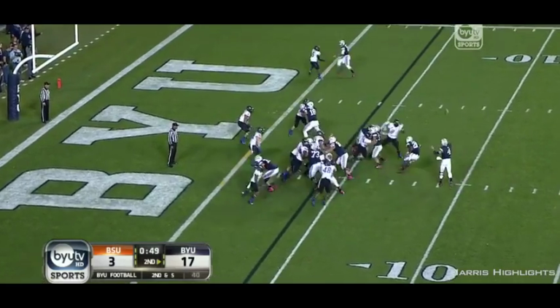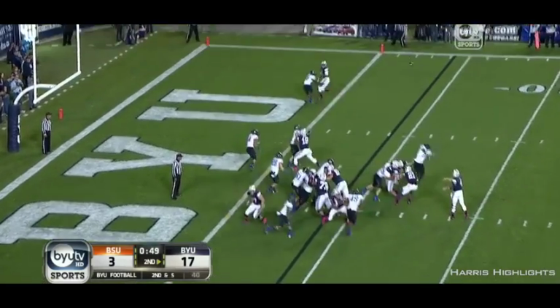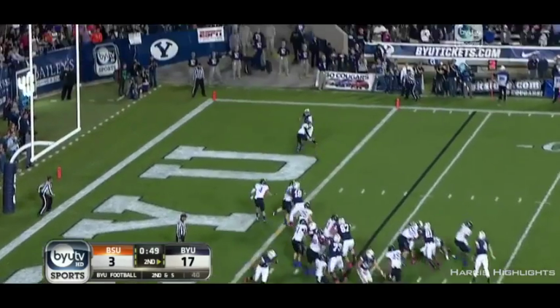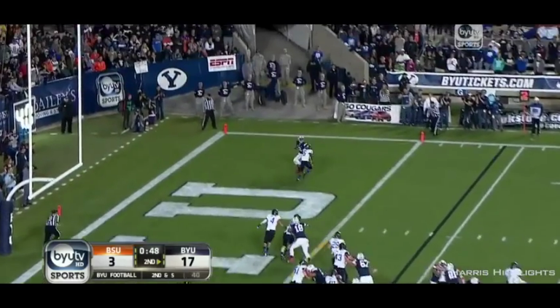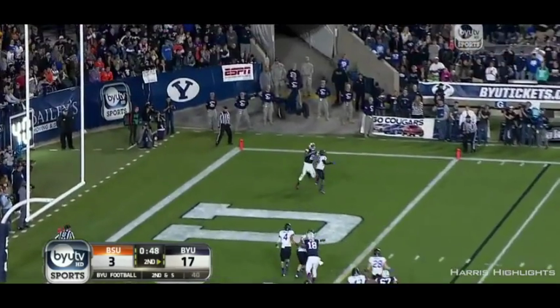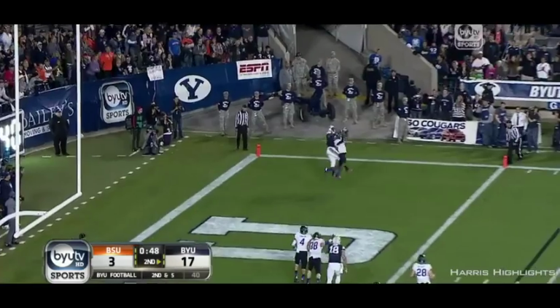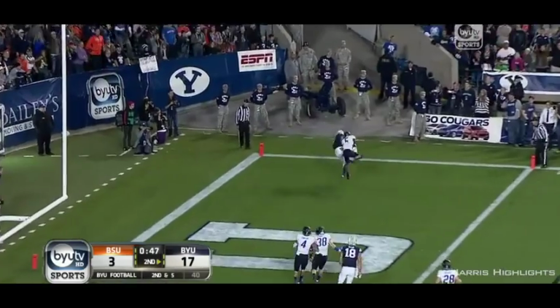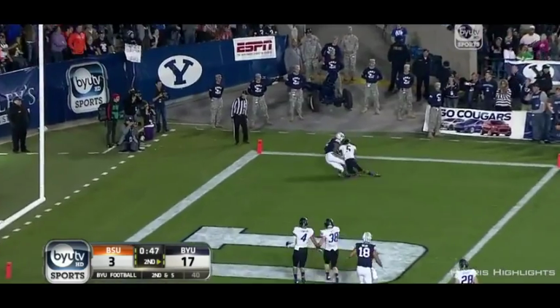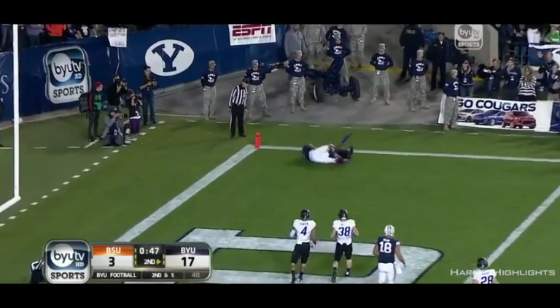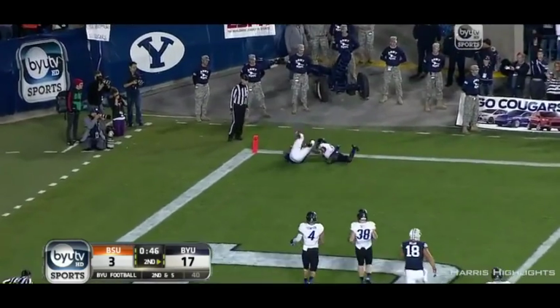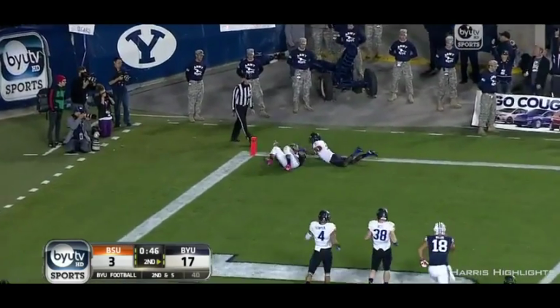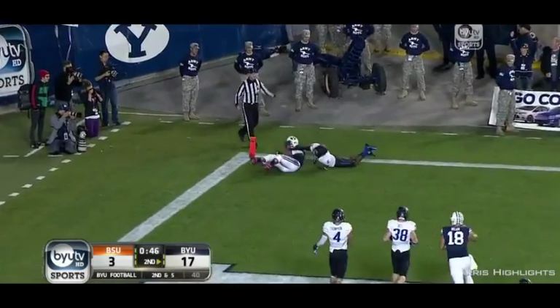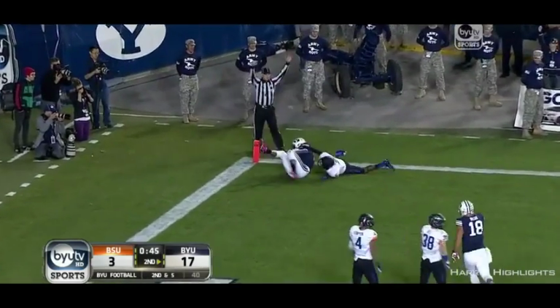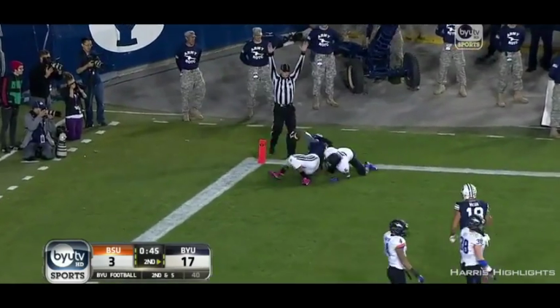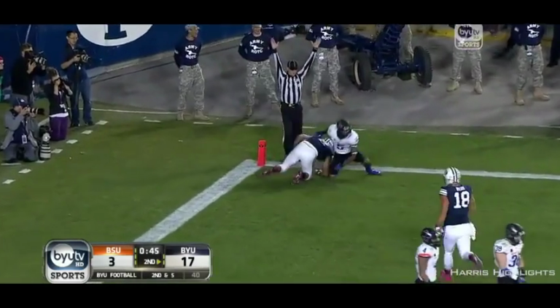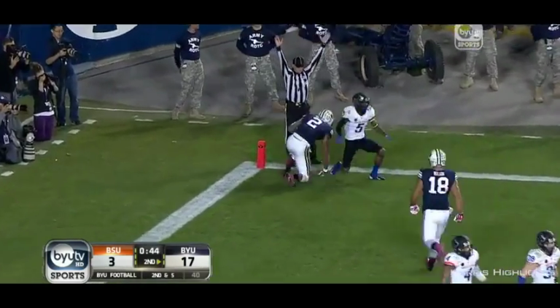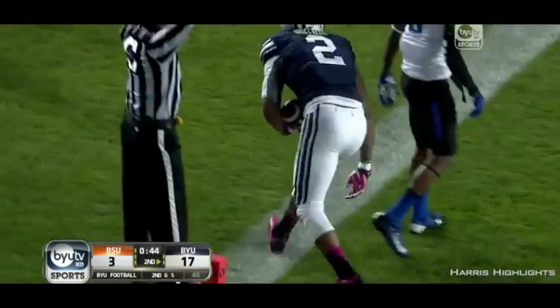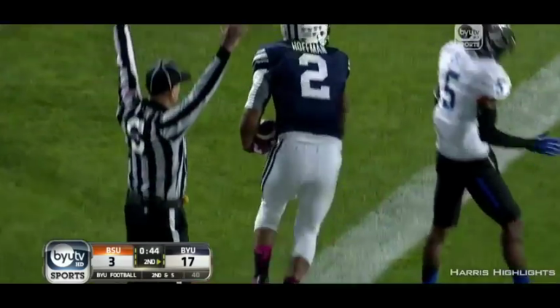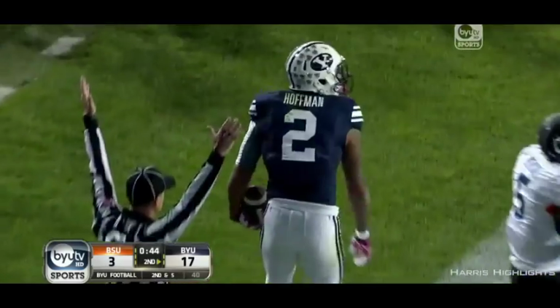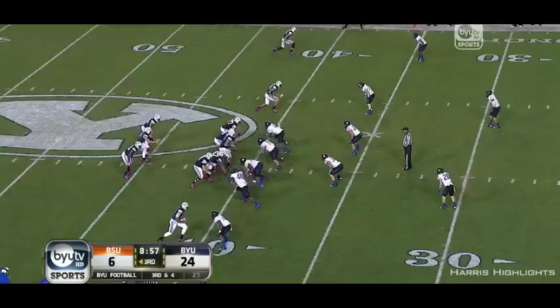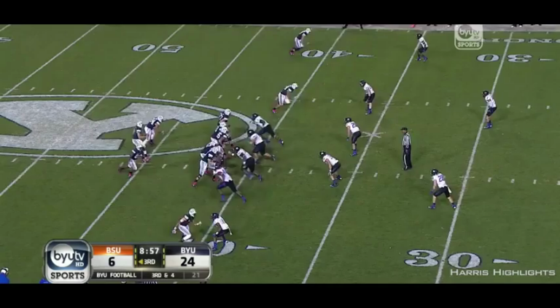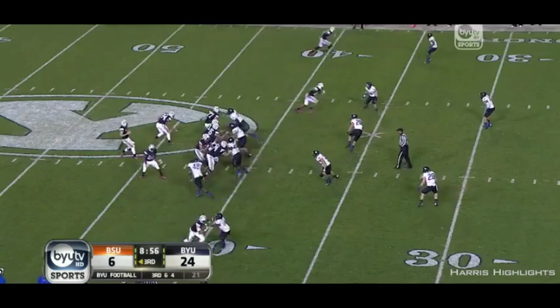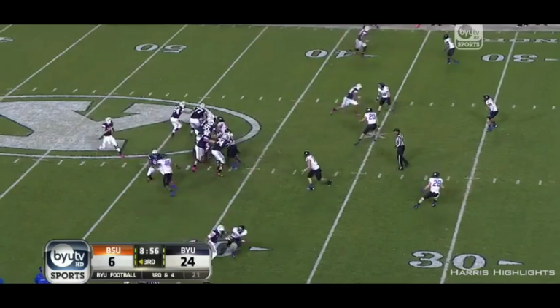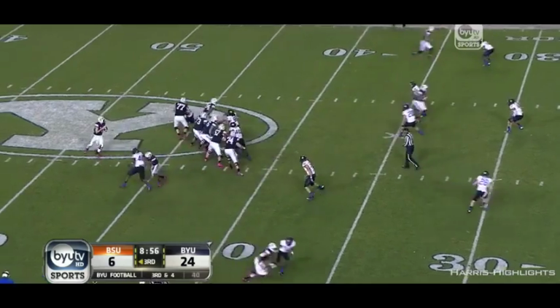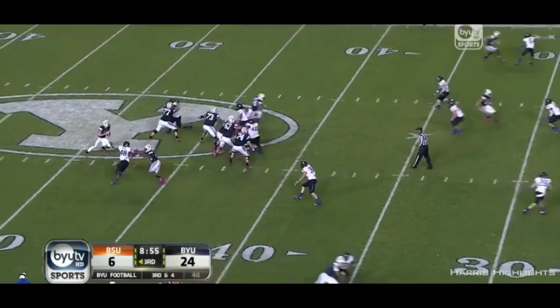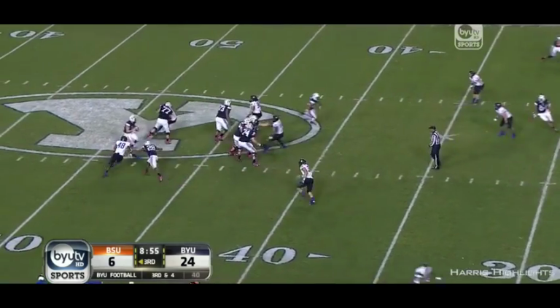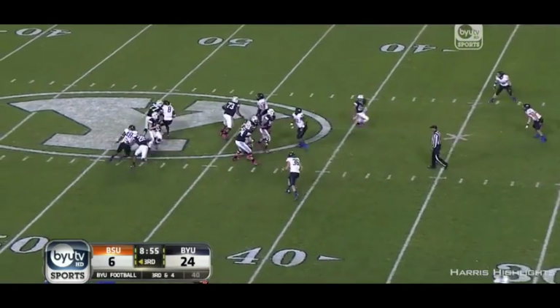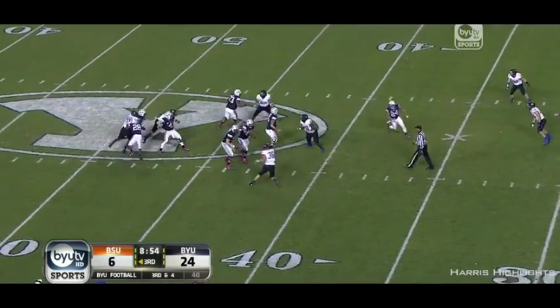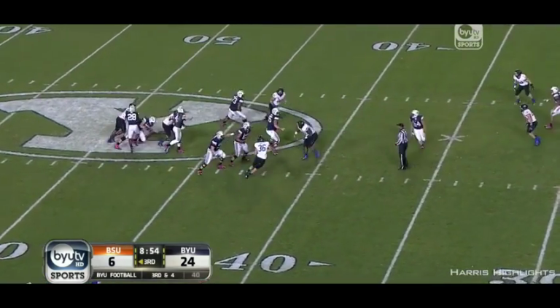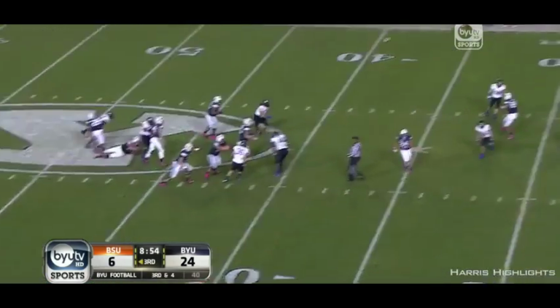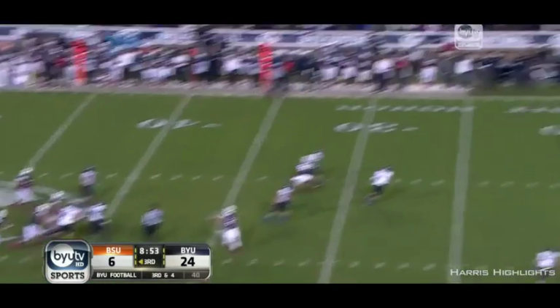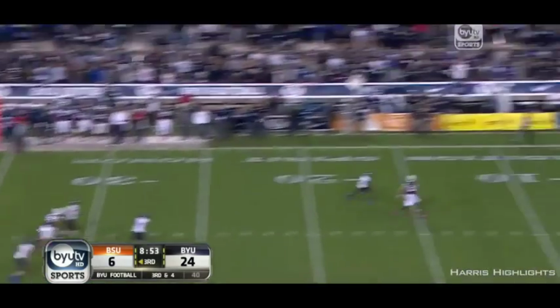Hill looks for Hoffman. Touchdown! He's done it again, for something against Boise State. Third down and four. Hill.